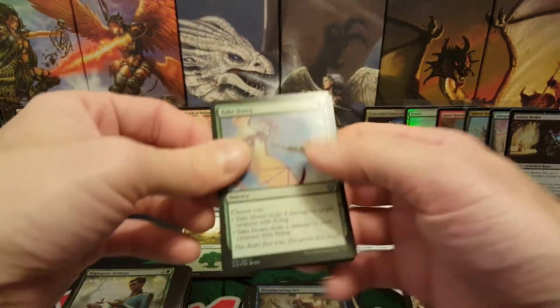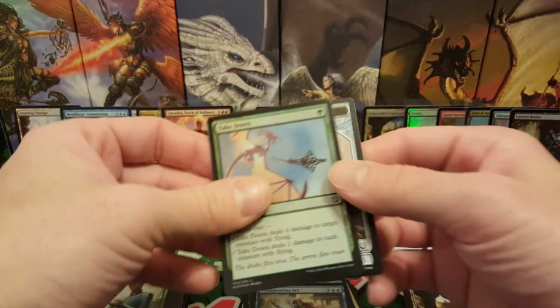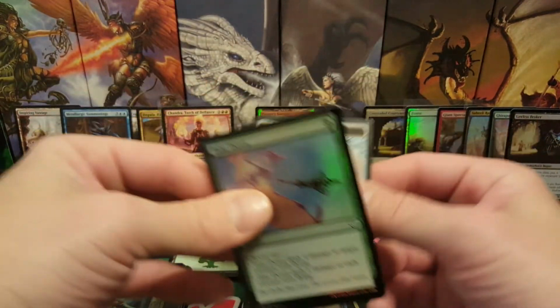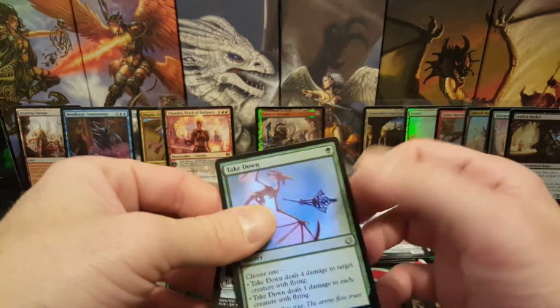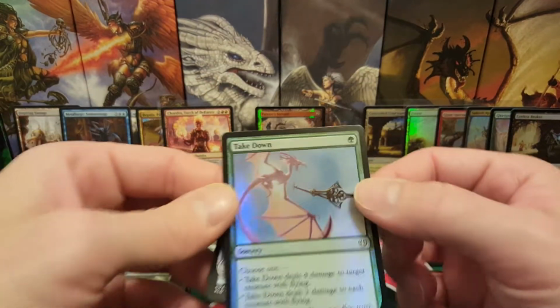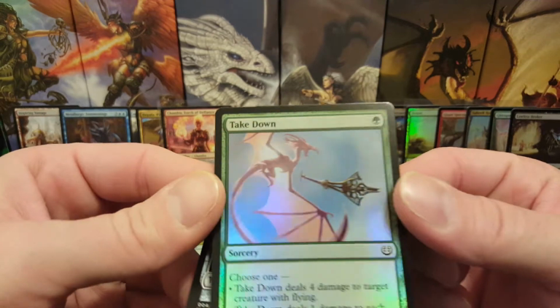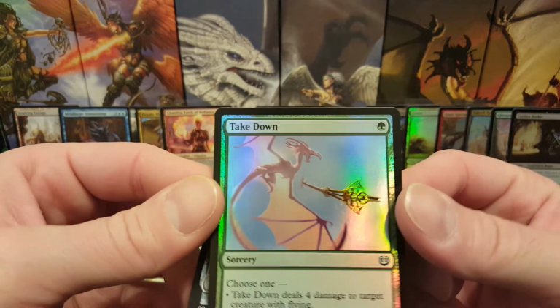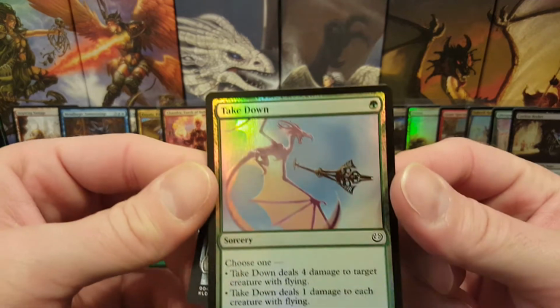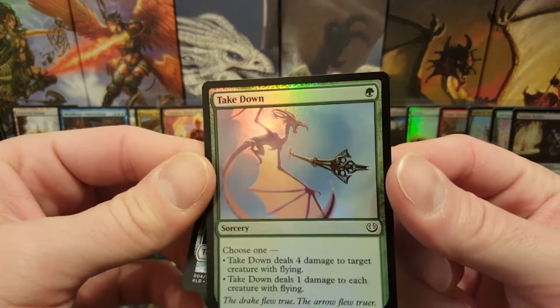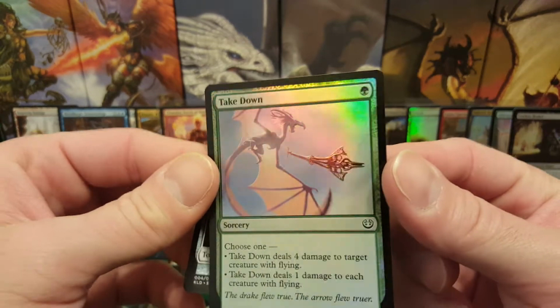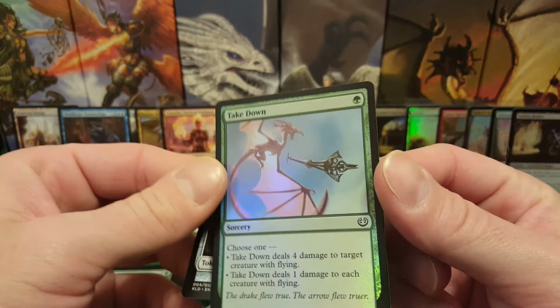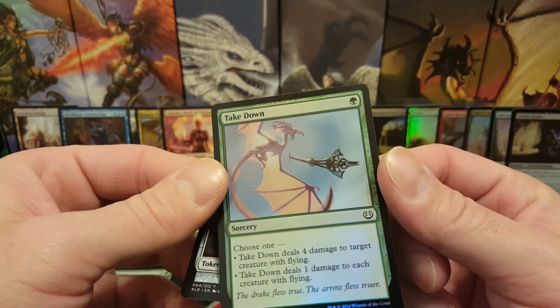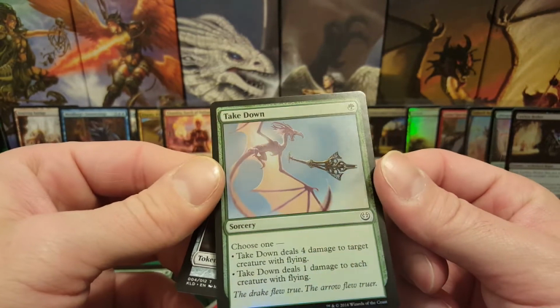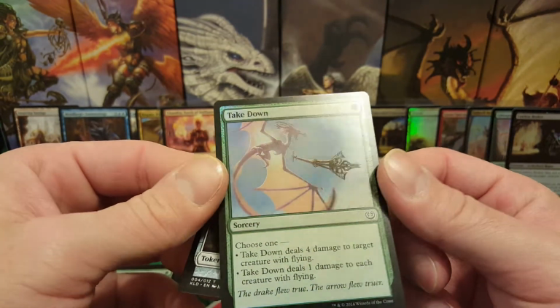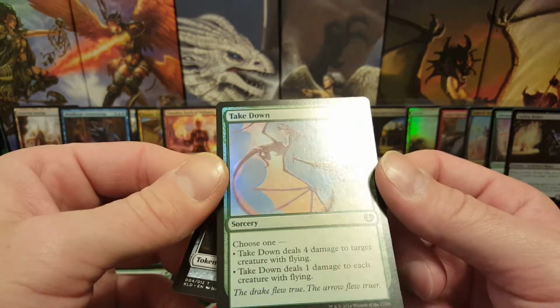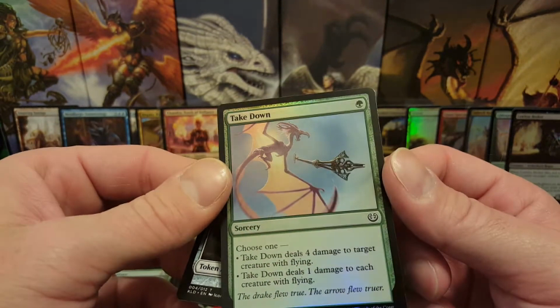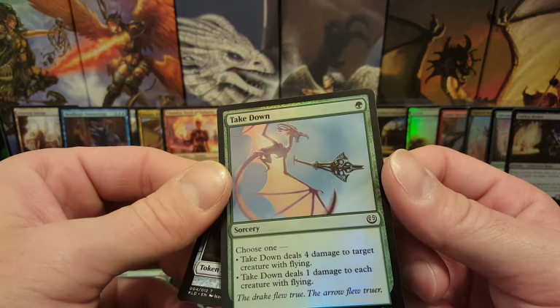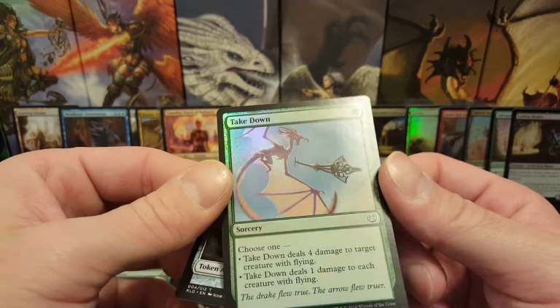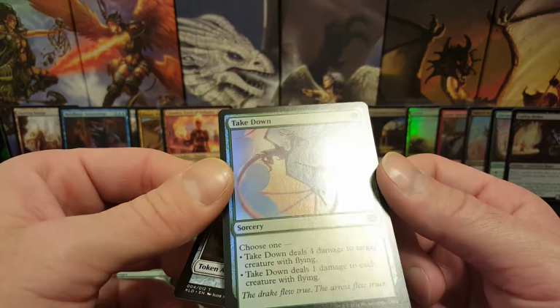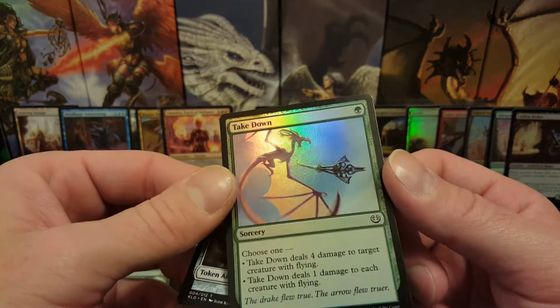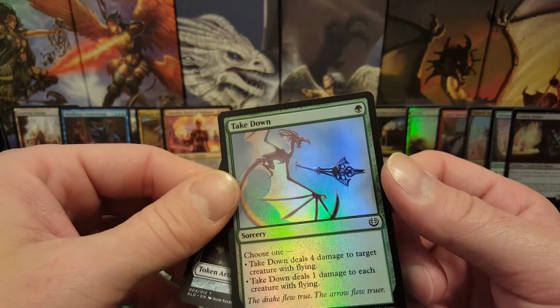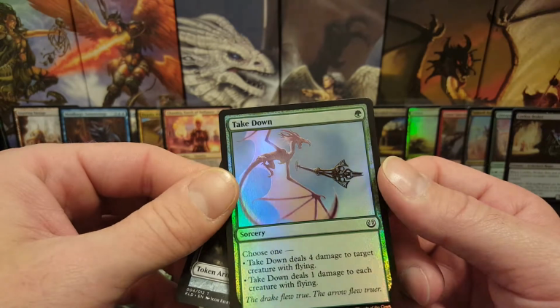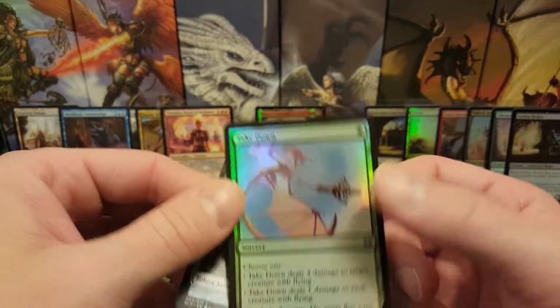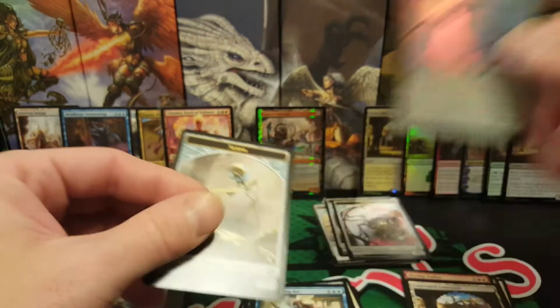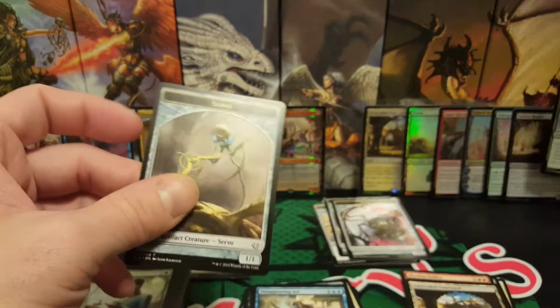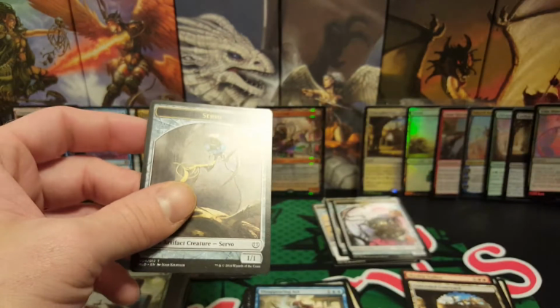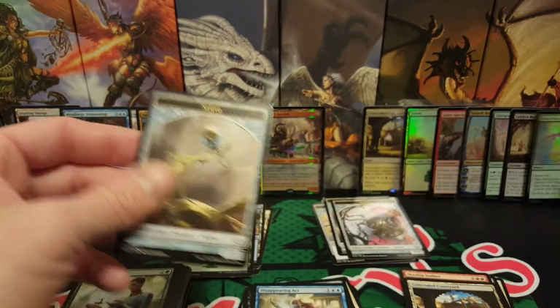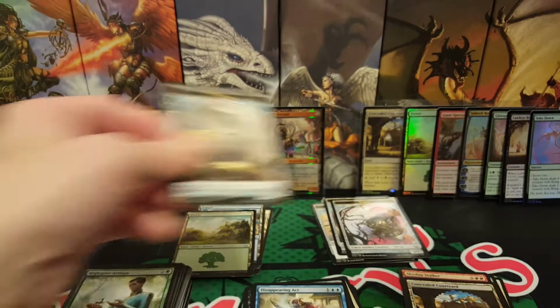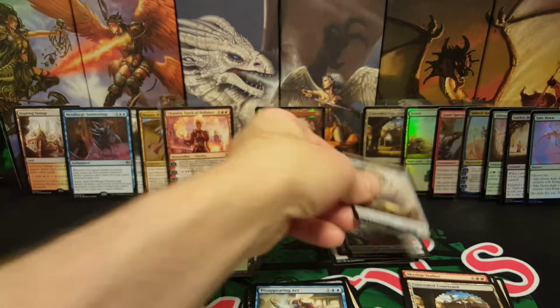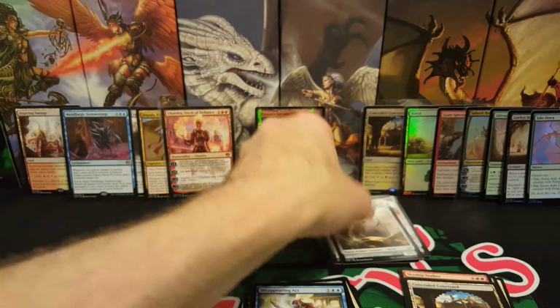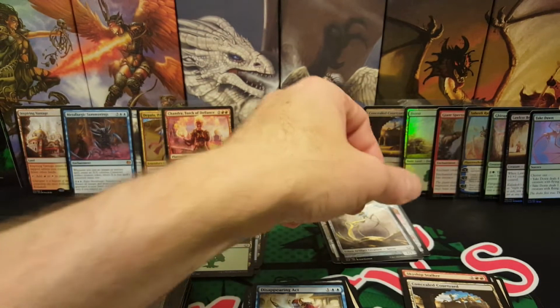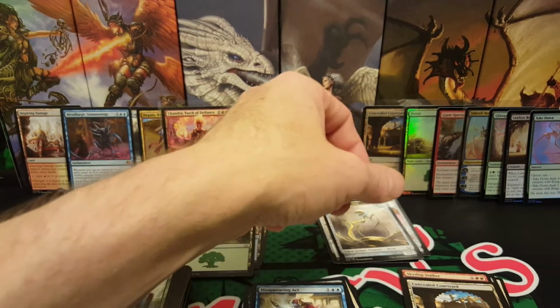Alright, that looks pretty cool. Again, that's like, you know, that guy's going to have a bad day, and he's going to have a bad day in foil. Alright. So, there's the Servo.